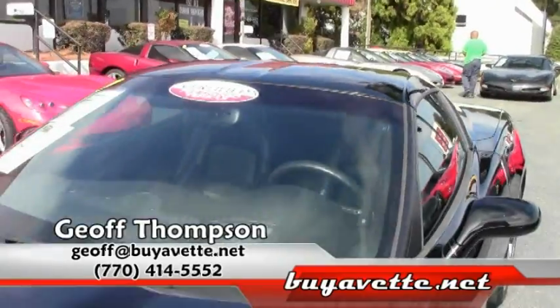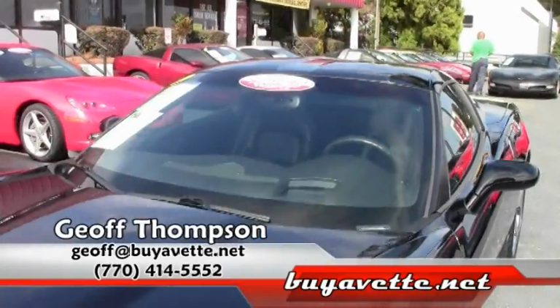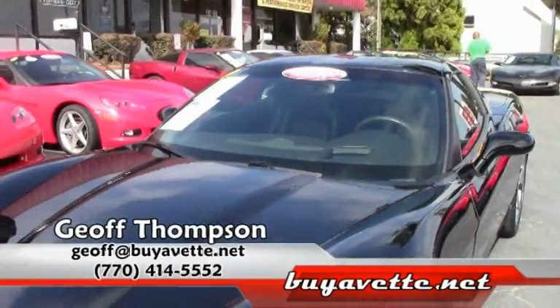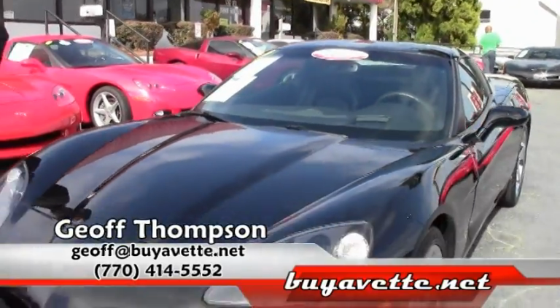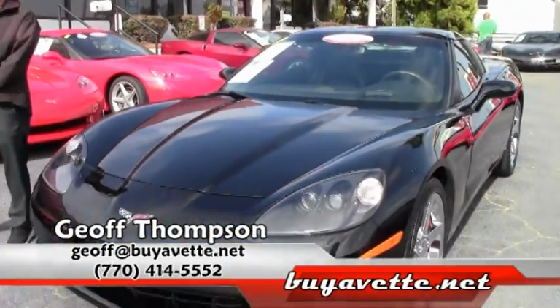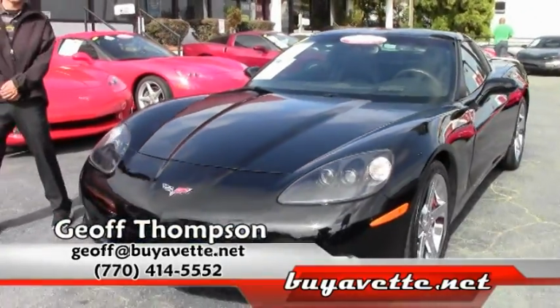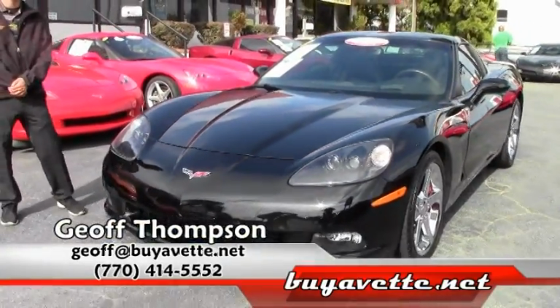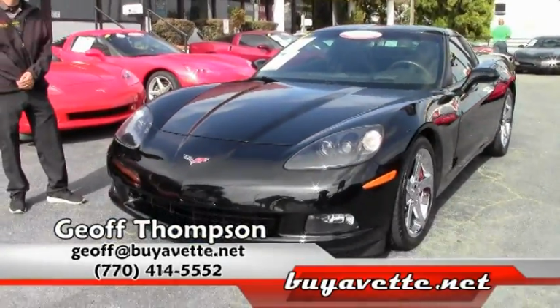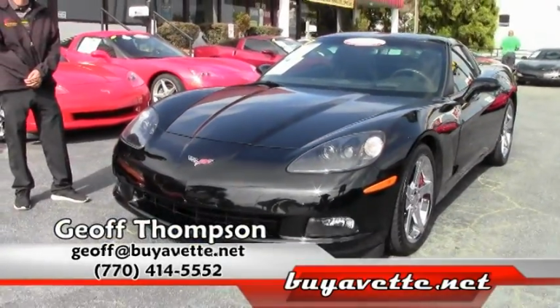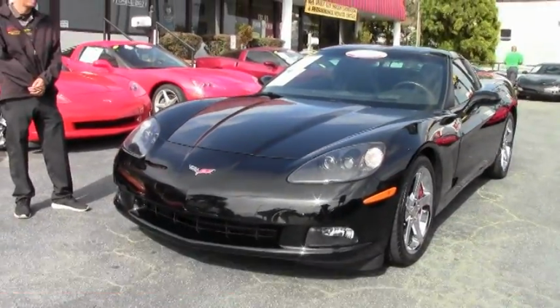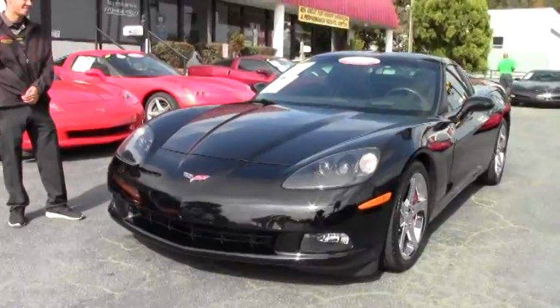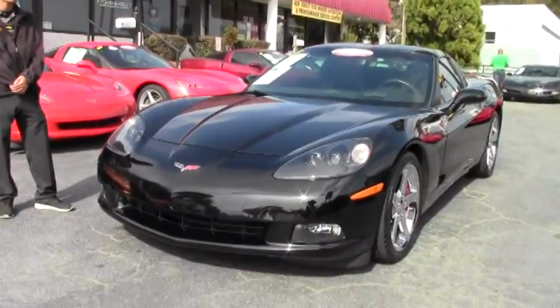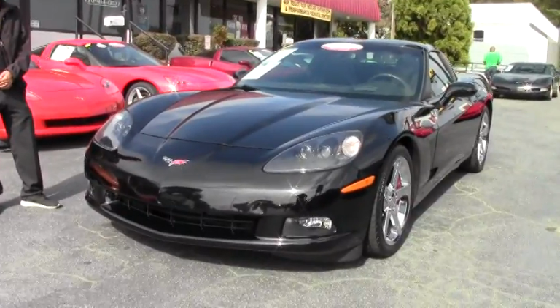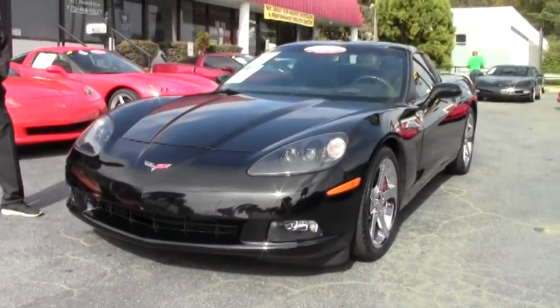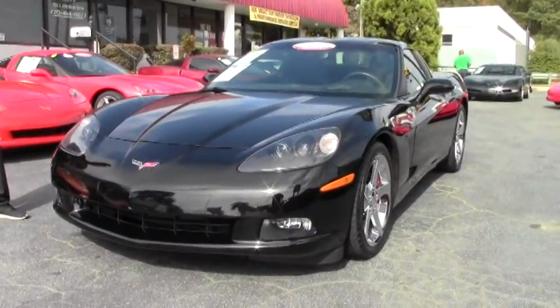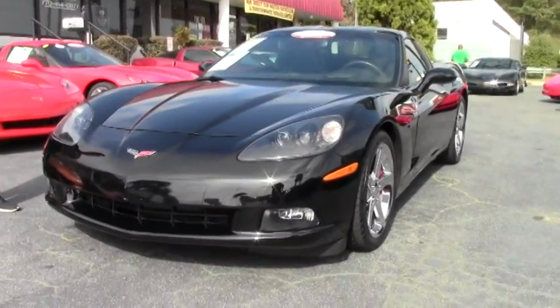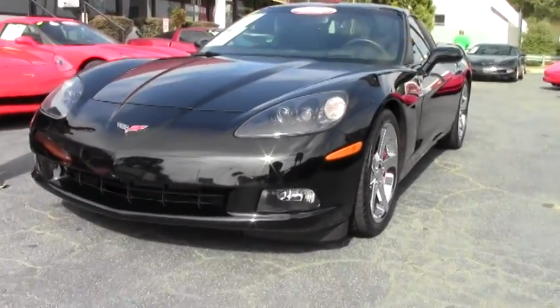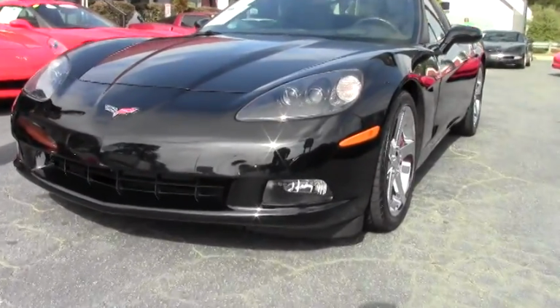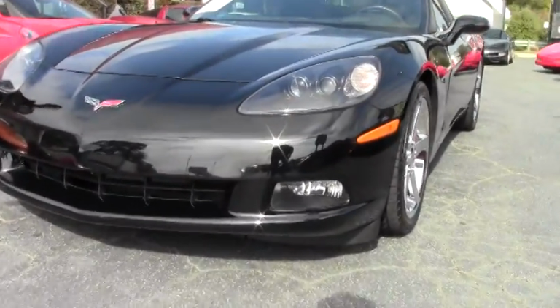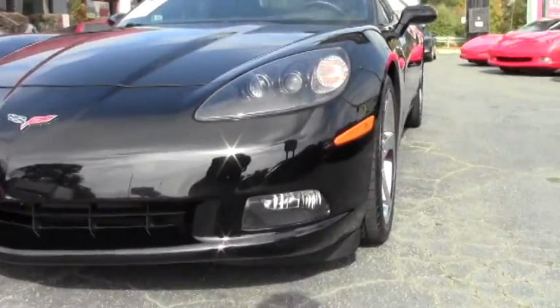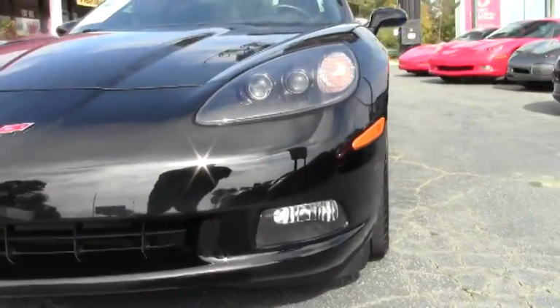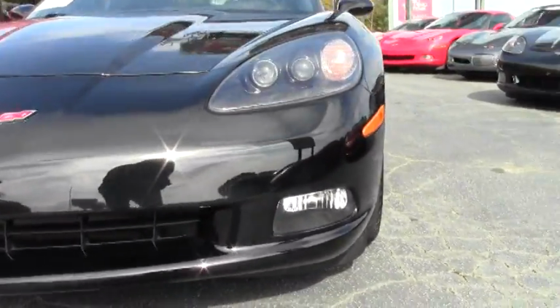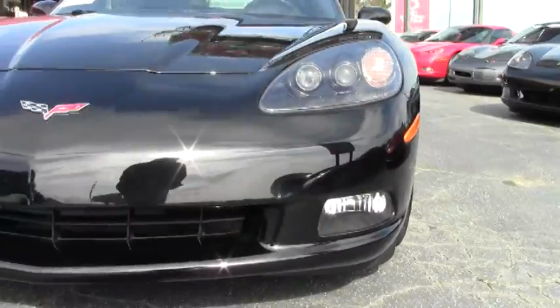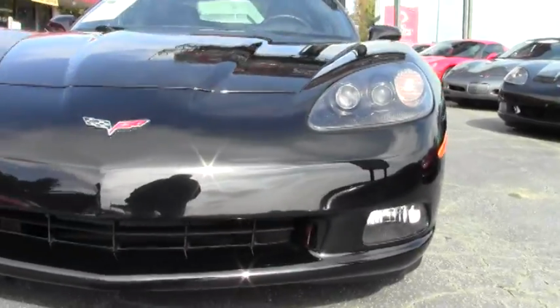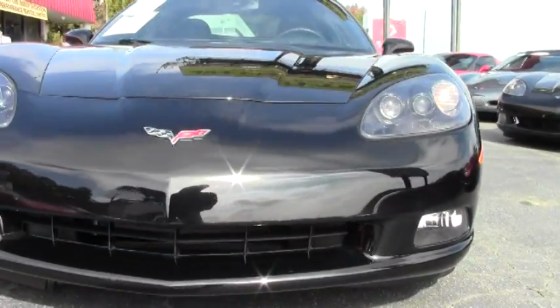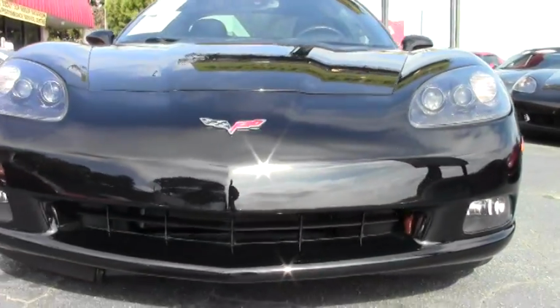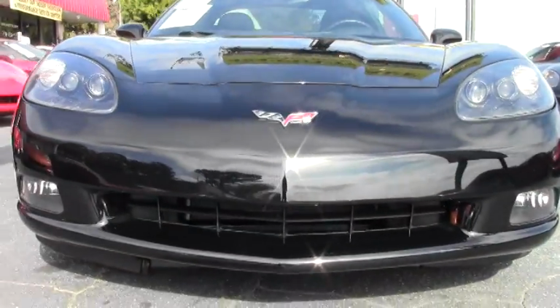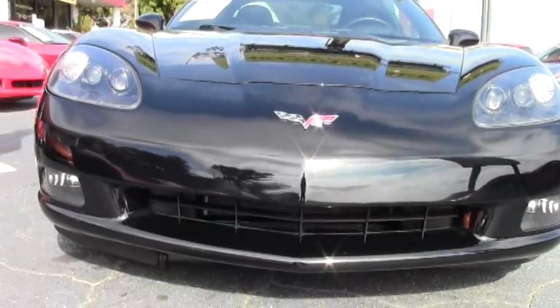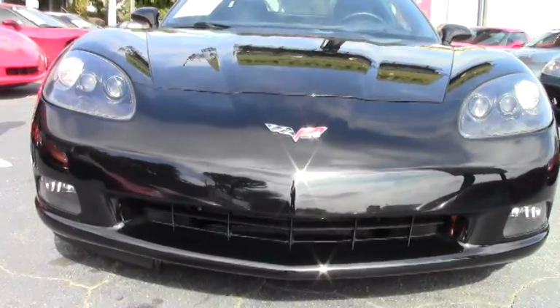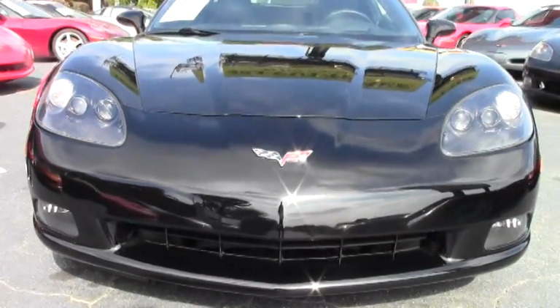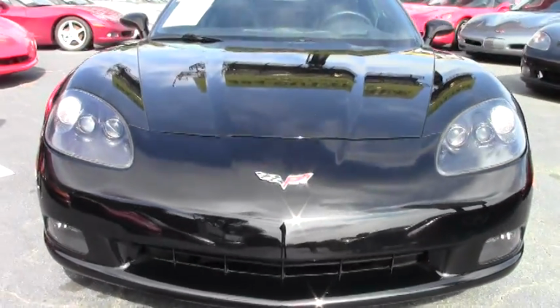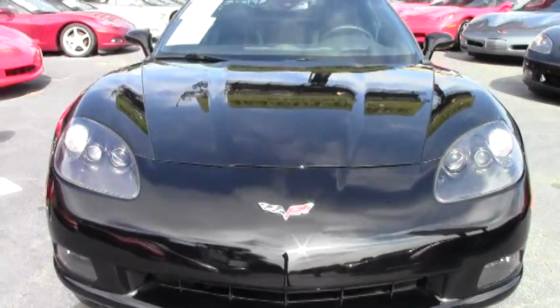Welcome to this edition of Bivet. Today we're talking about this beautiful 2009 Corvette. This car is loaded with factory options. This is a 3LT package with the LS3 engine — that's 430 horsepower.